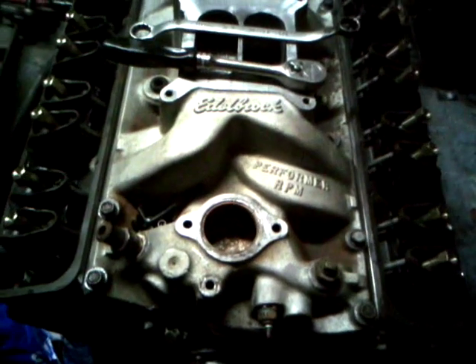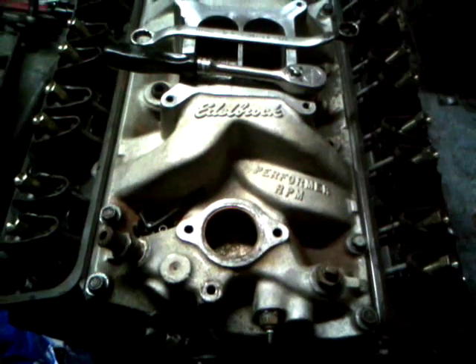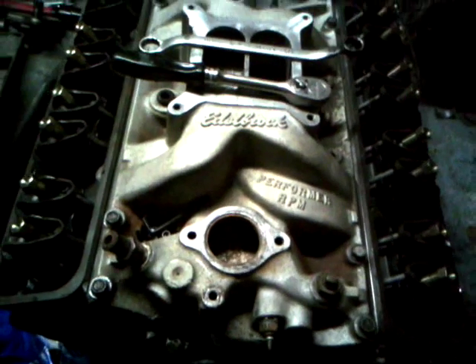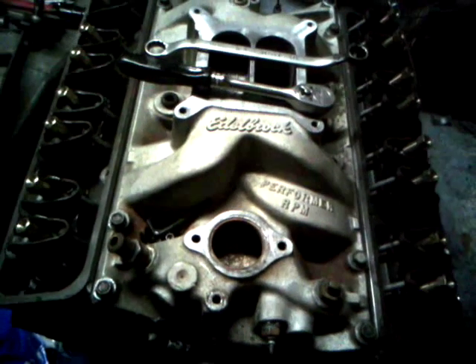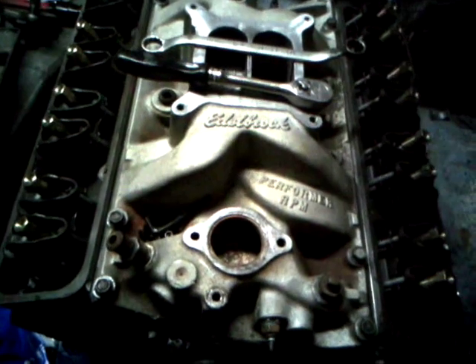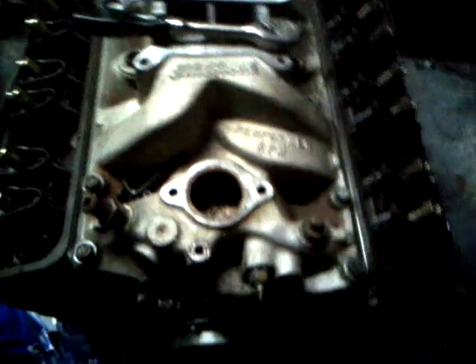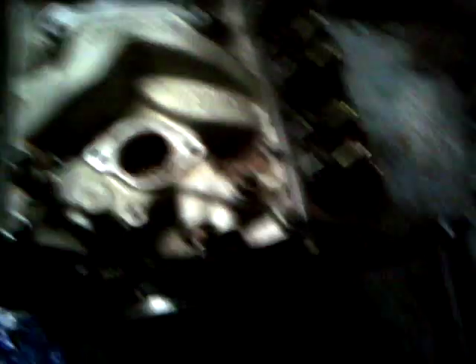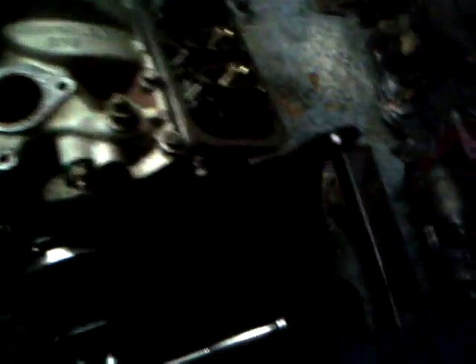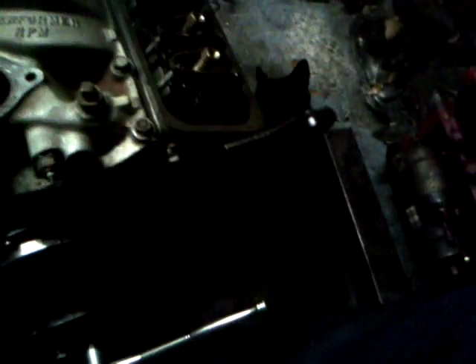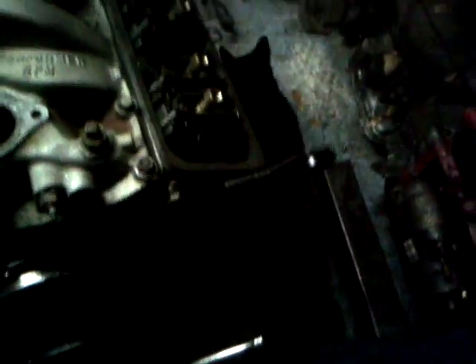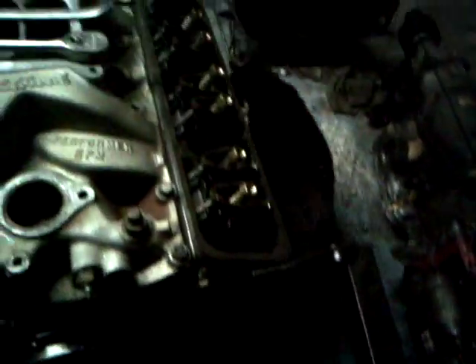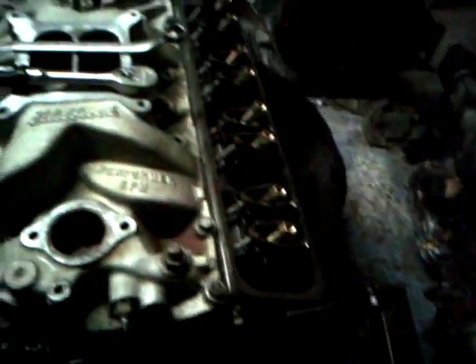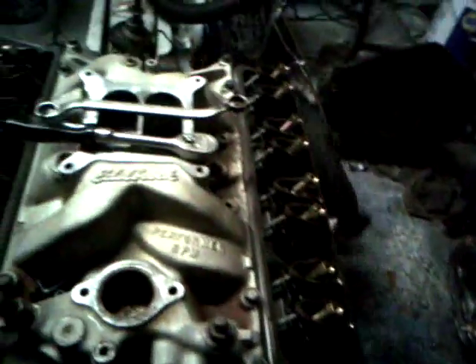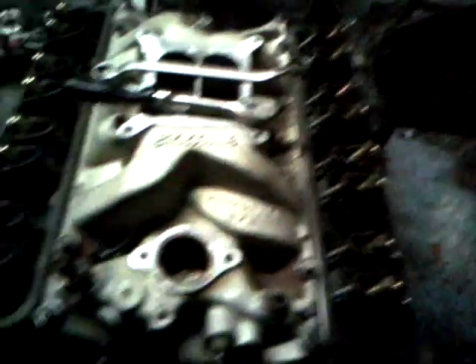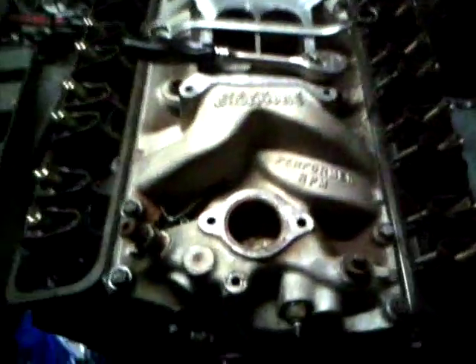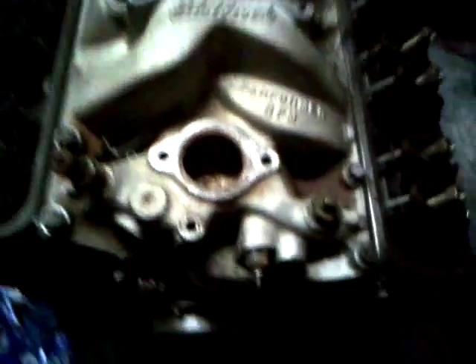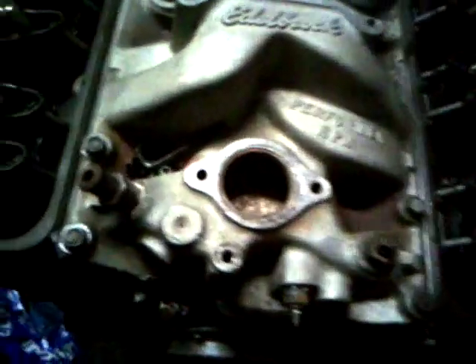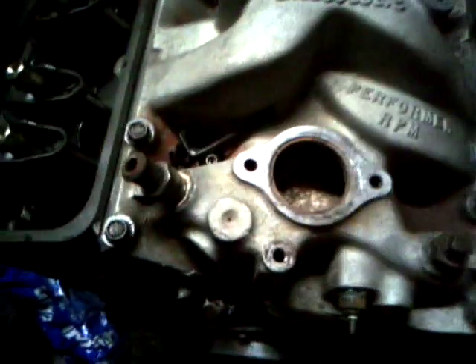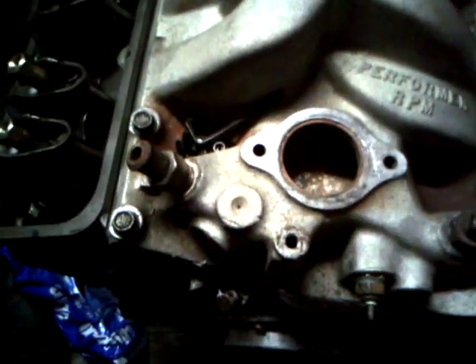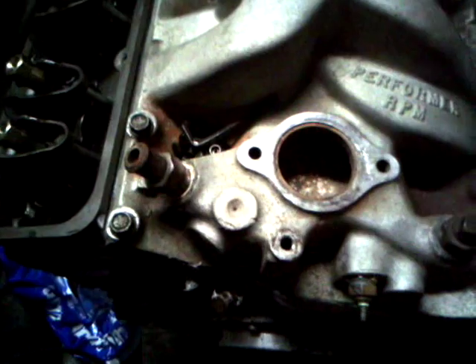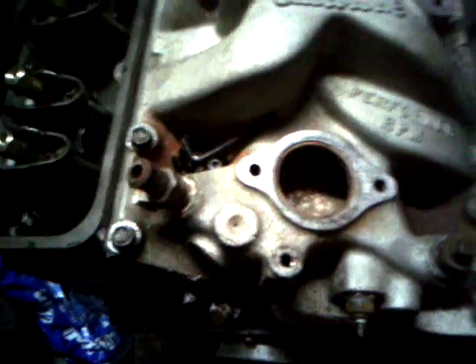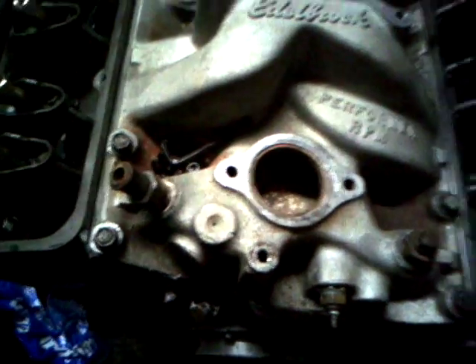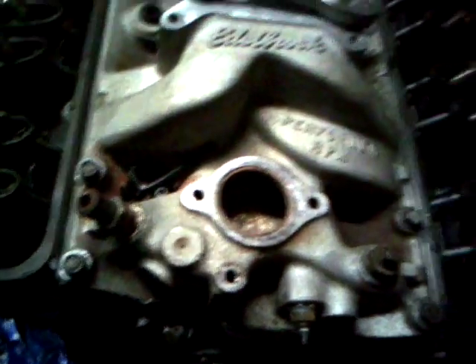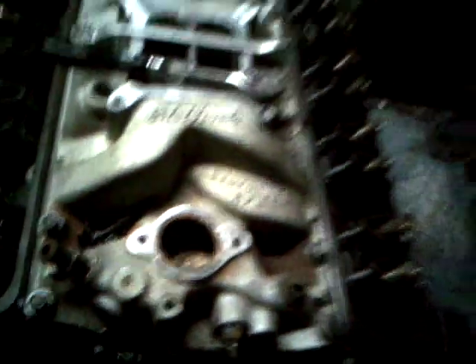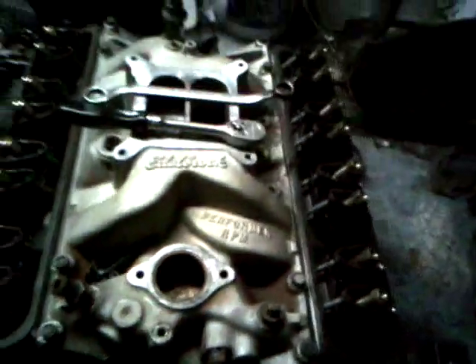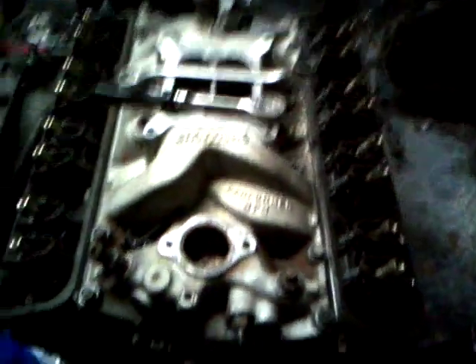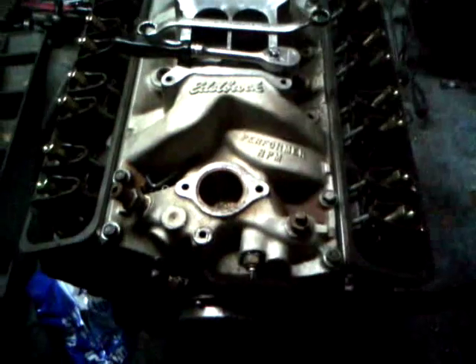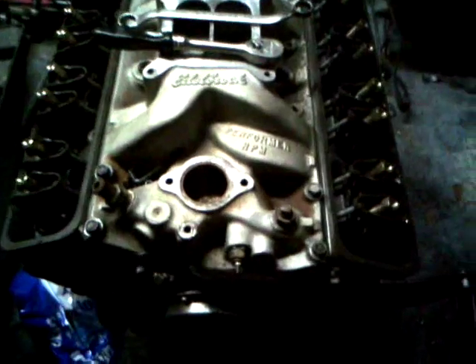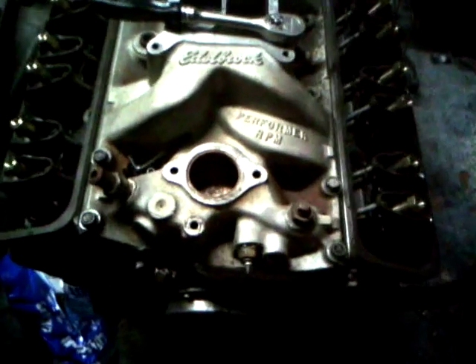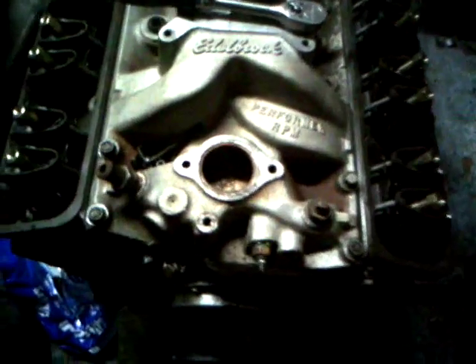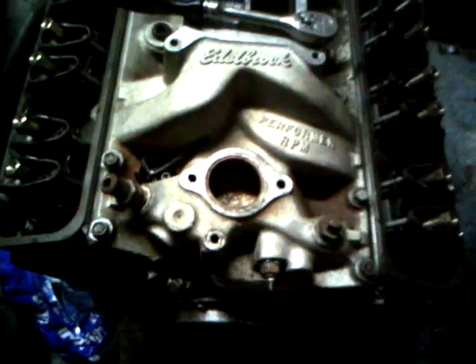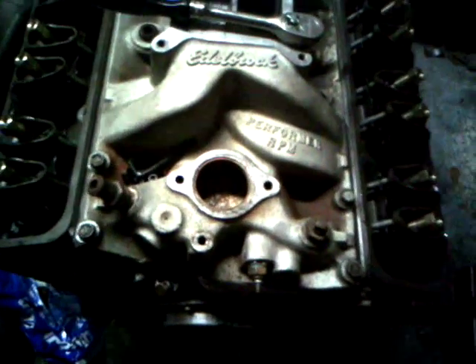First thing you need to do is say hello to your cat. And set the engine on top dead center number one.